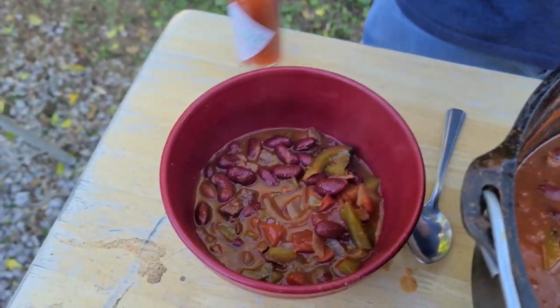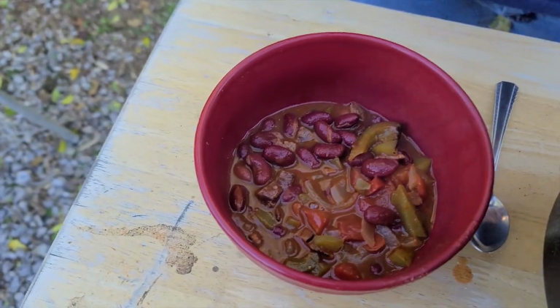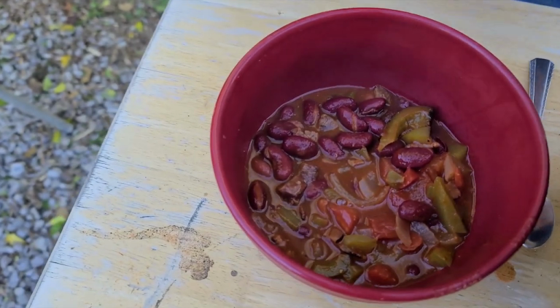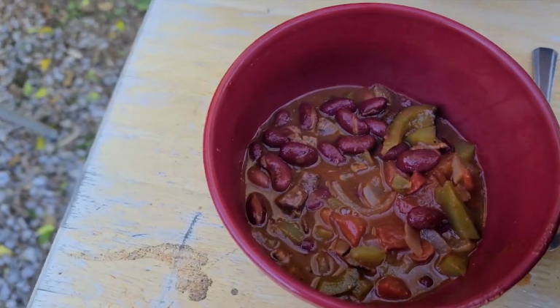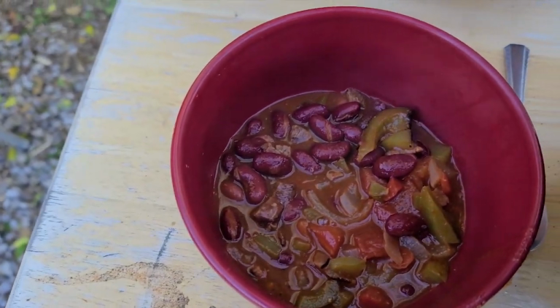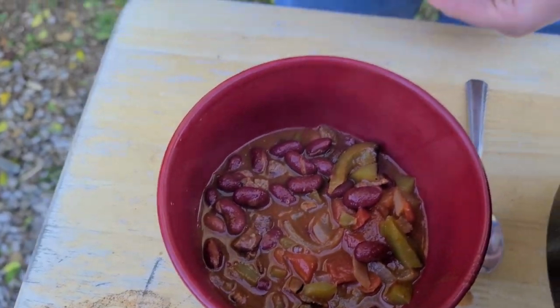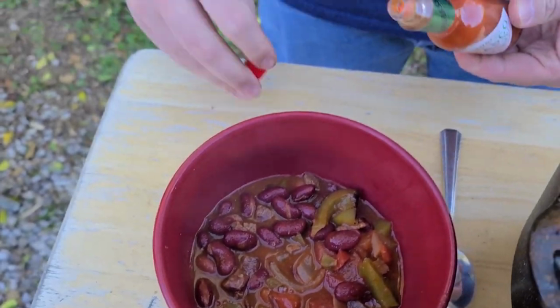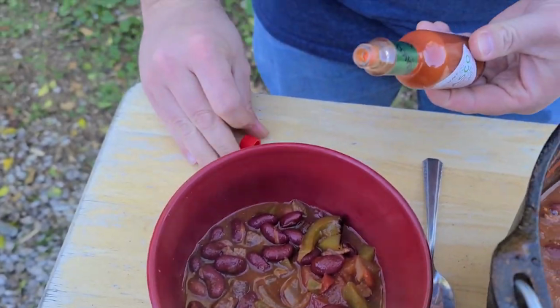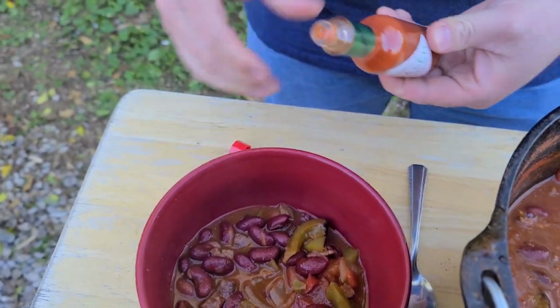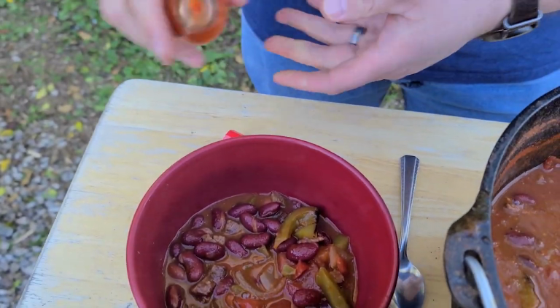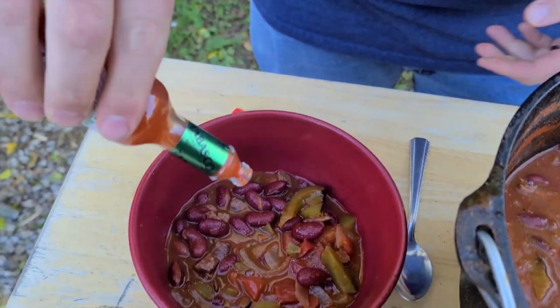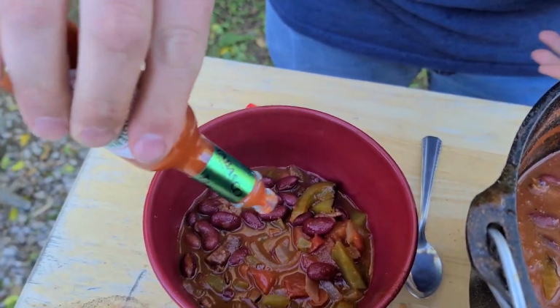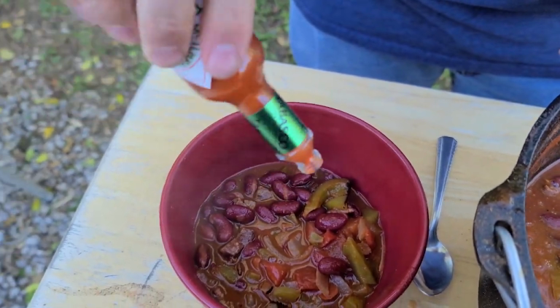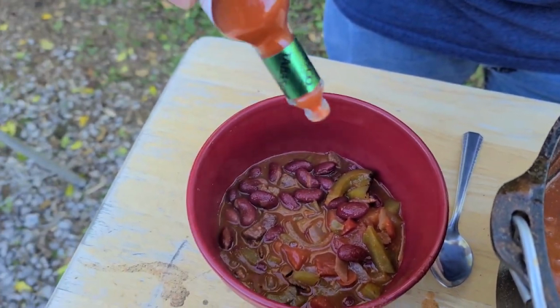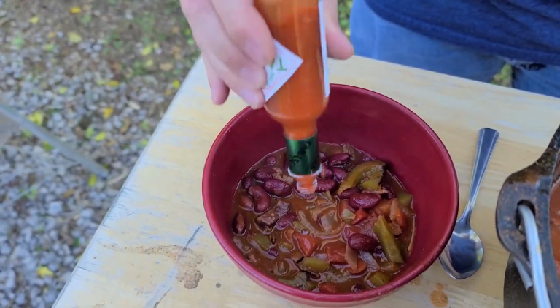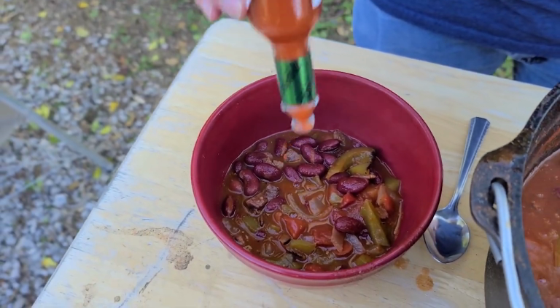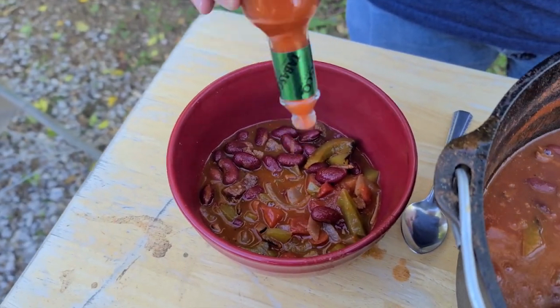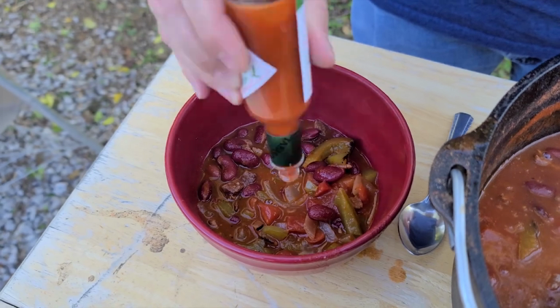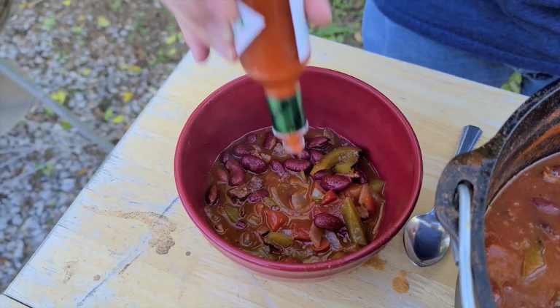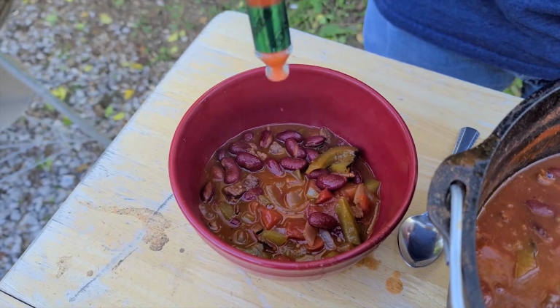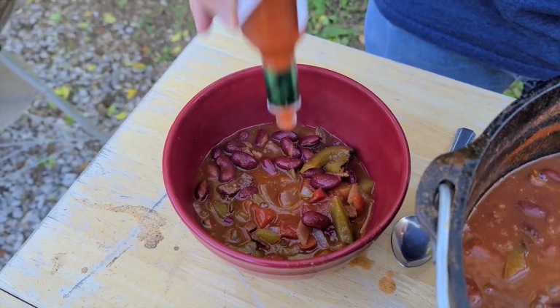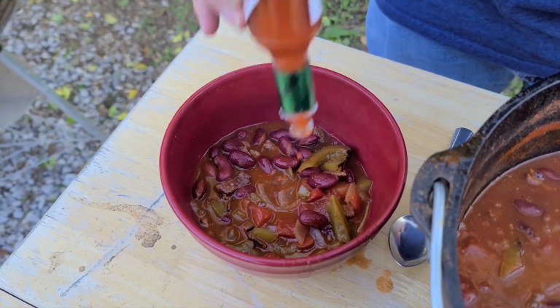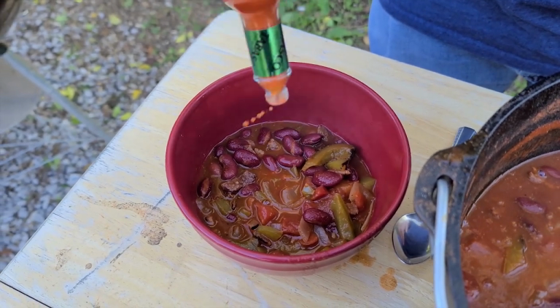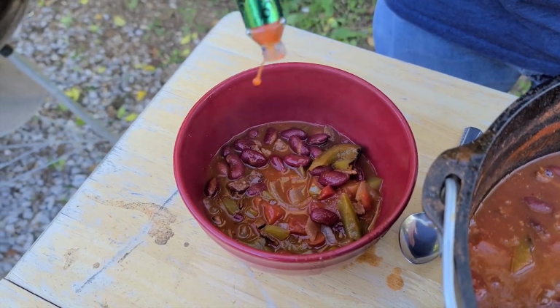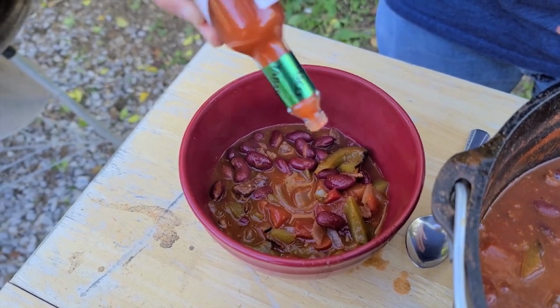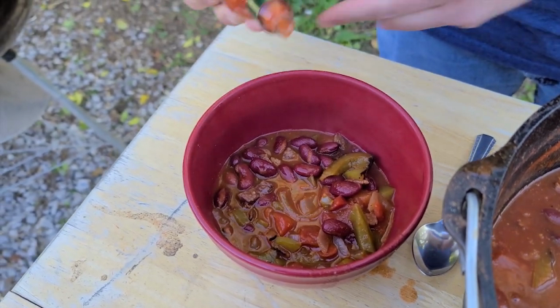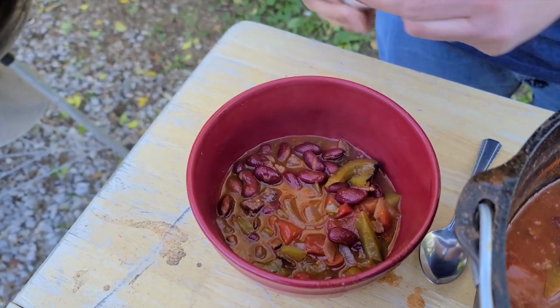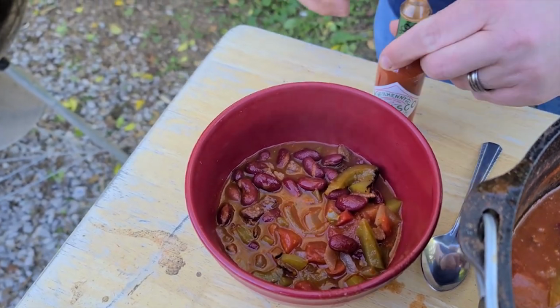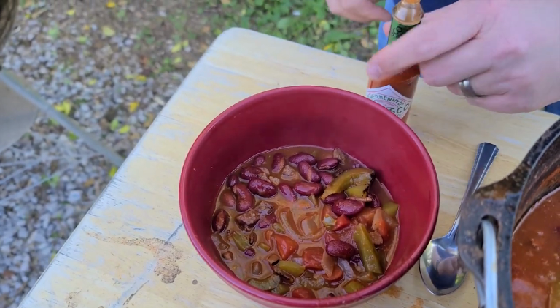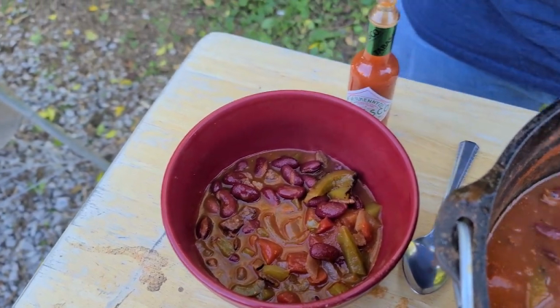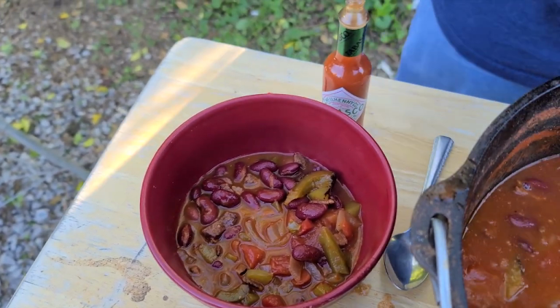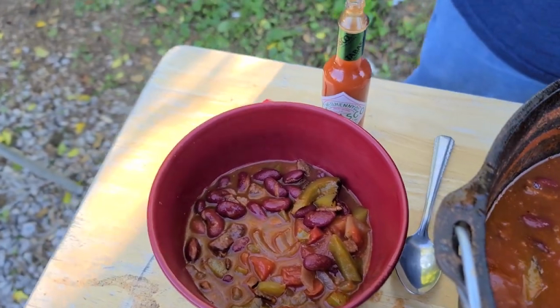I'll hit this with a little bit of Tabasco for just a little extra heat, and a little bit of shredded cheddar cheese.